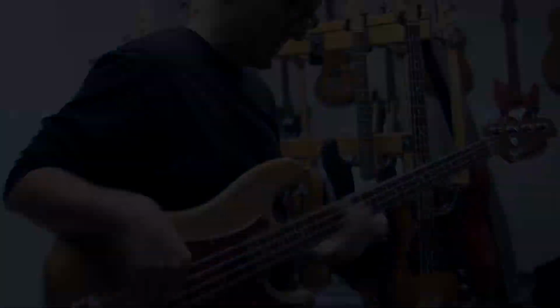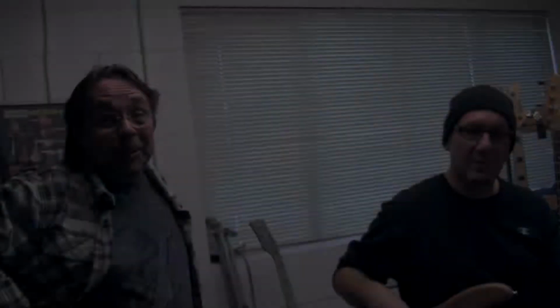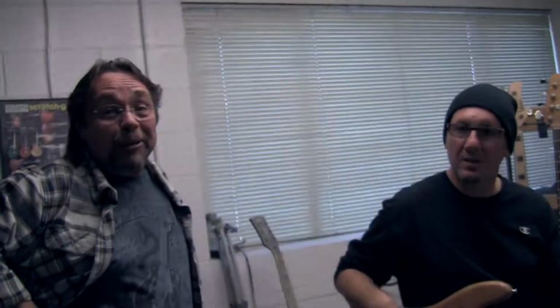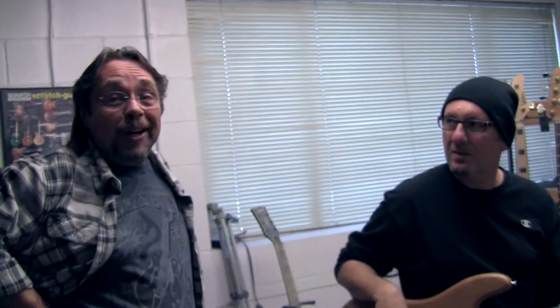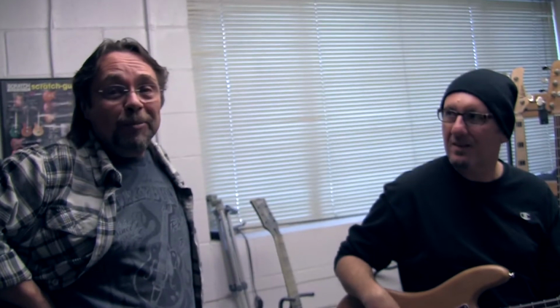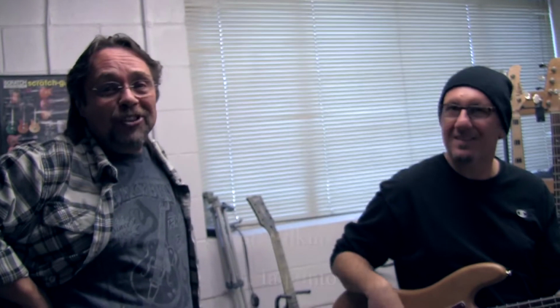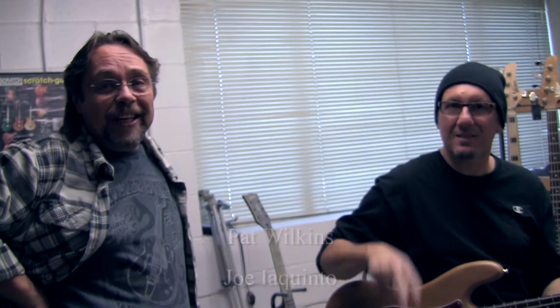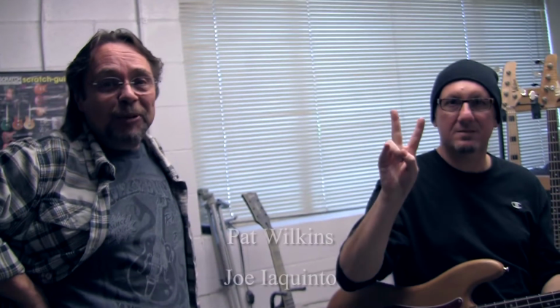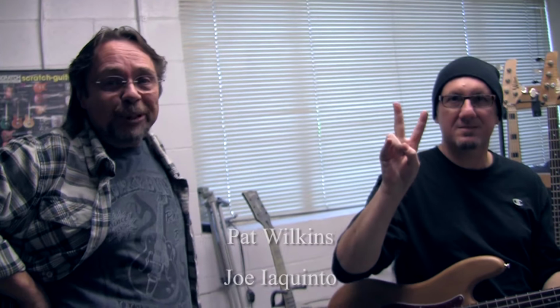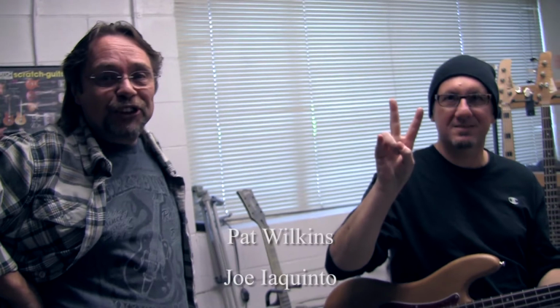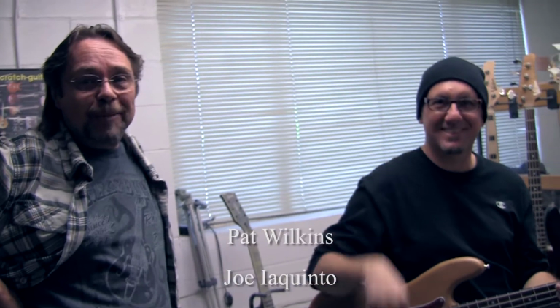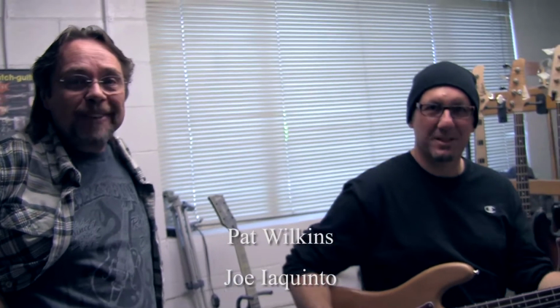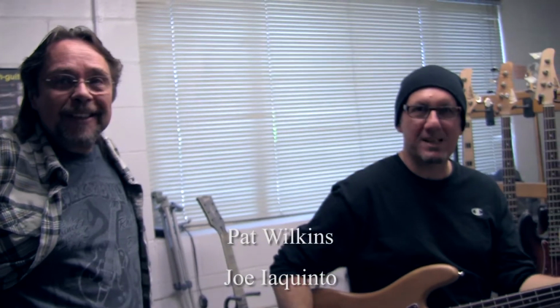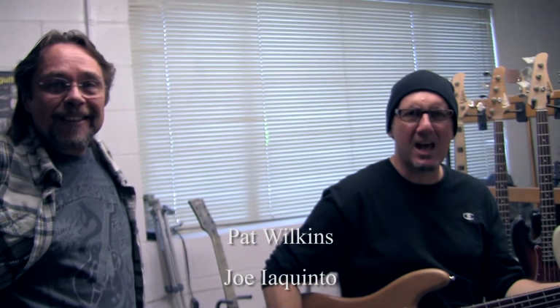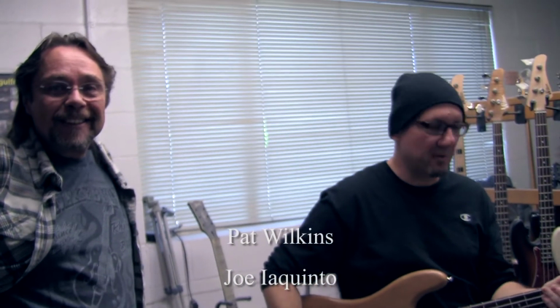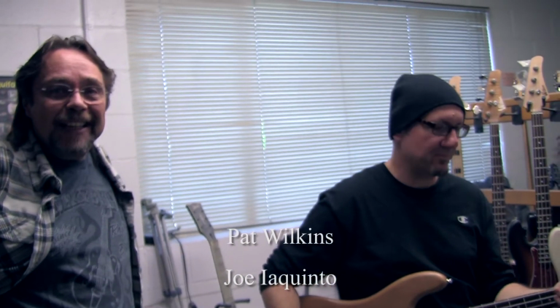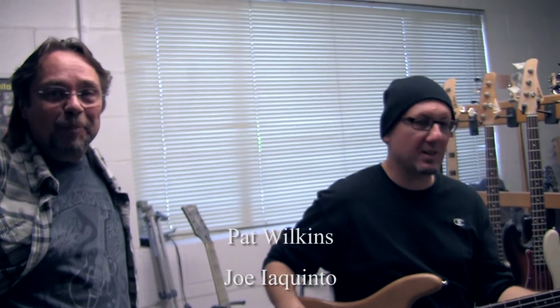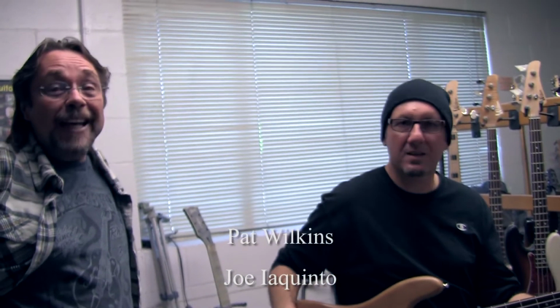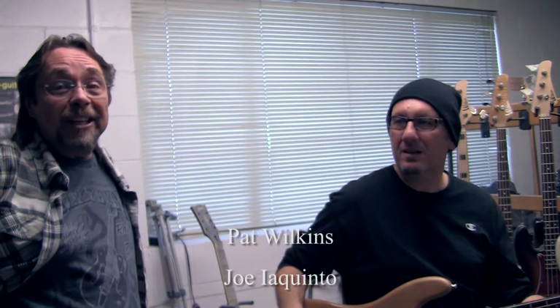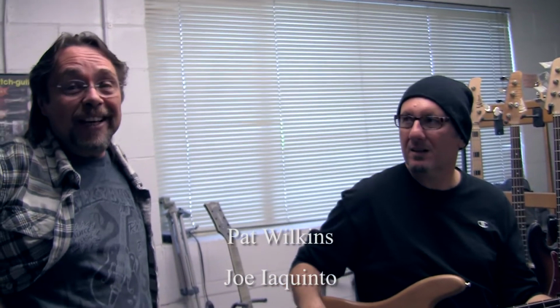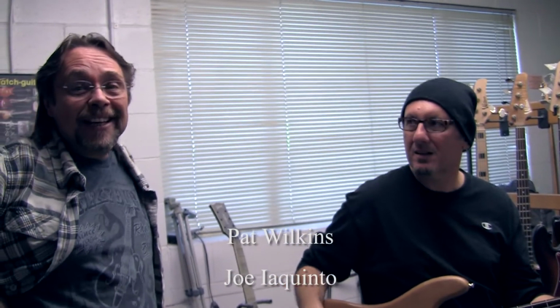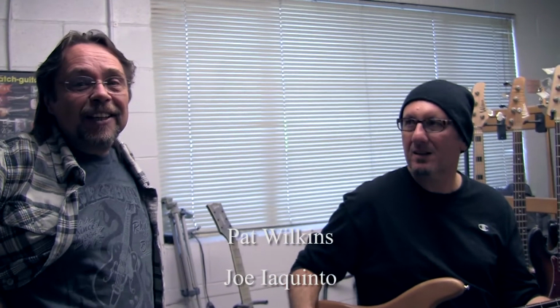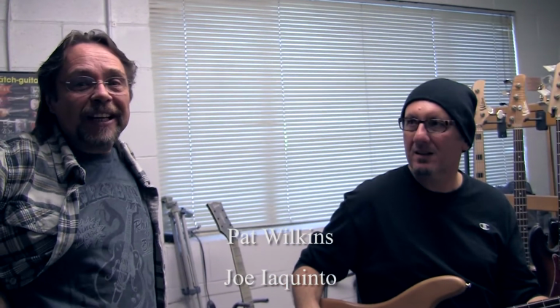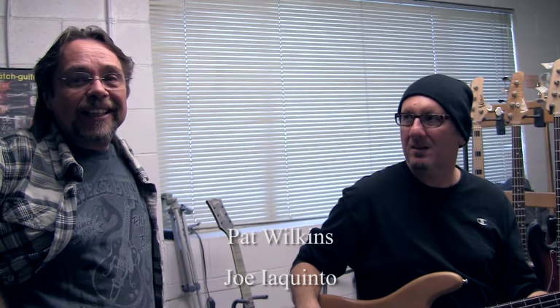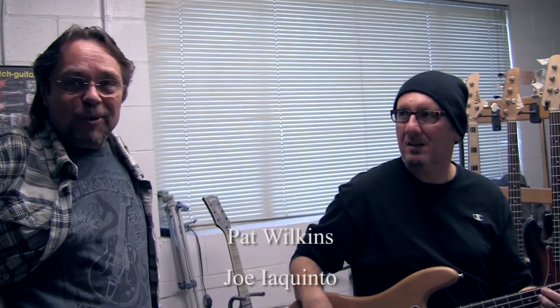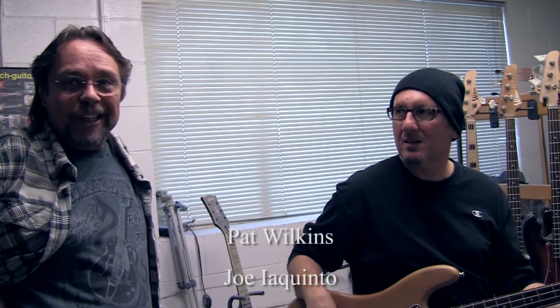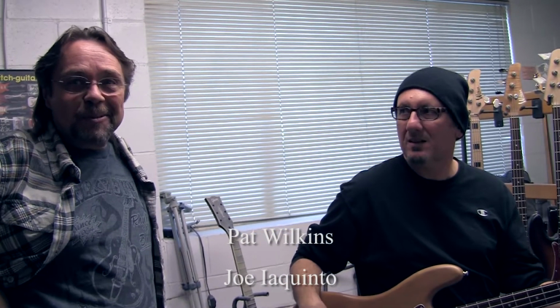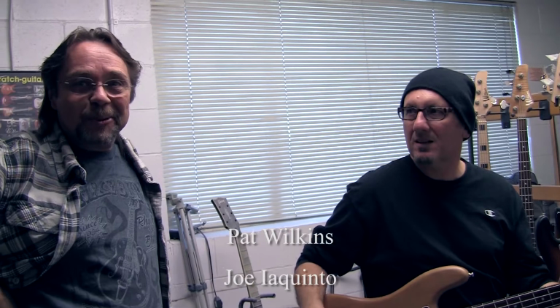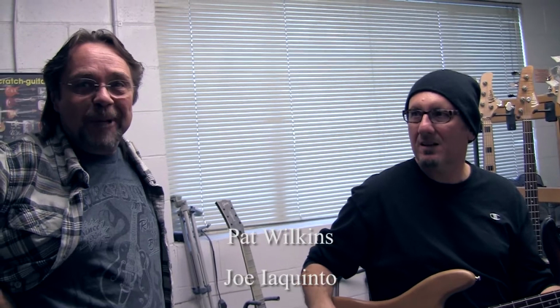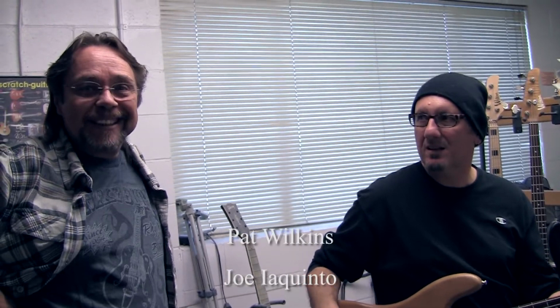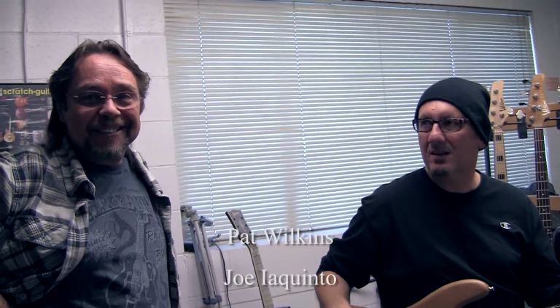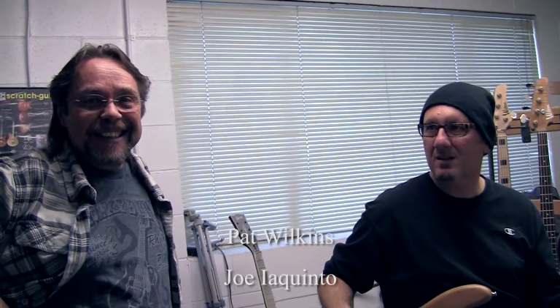Well, here we are once again at the Wilkins shop — the bass hang! The Van Nuys wrecking crew is back together again.